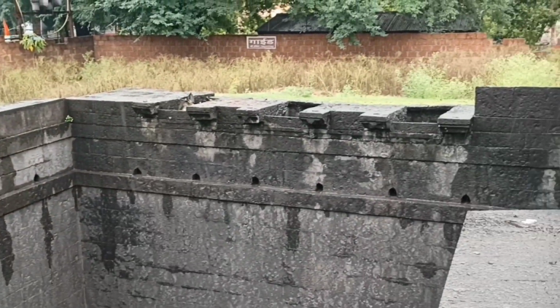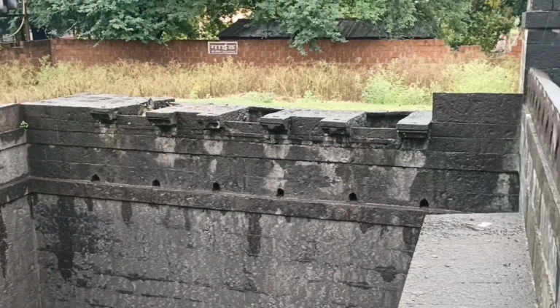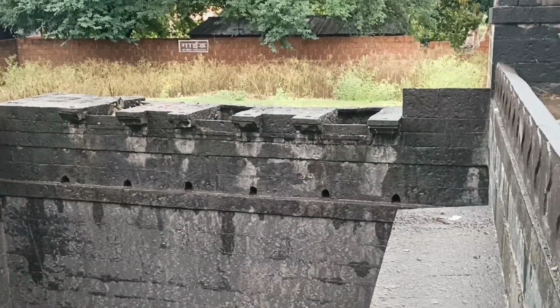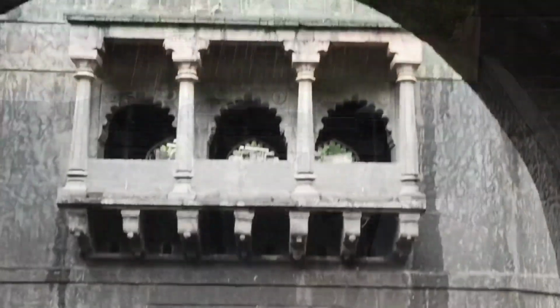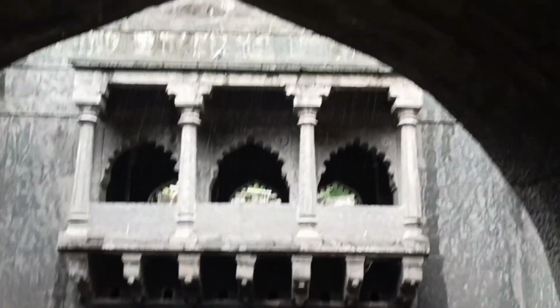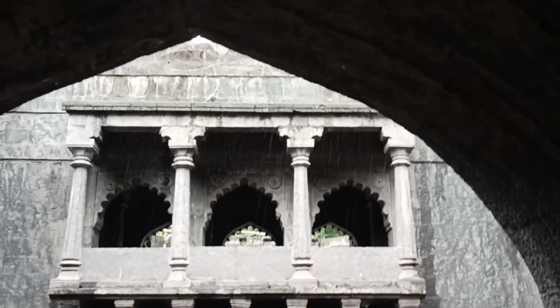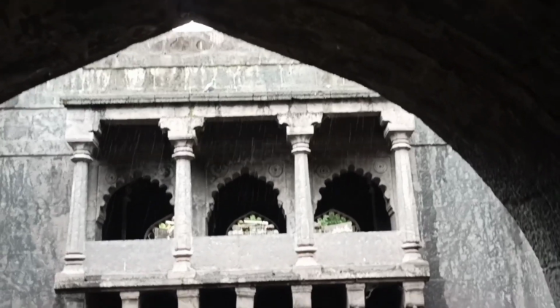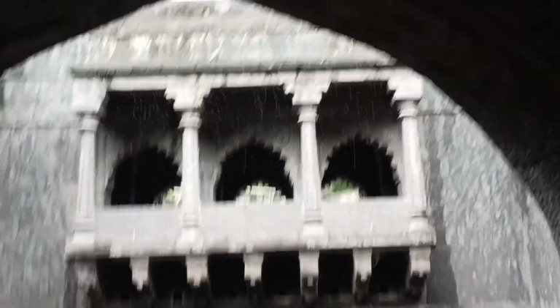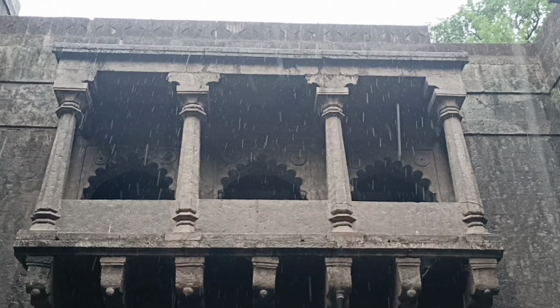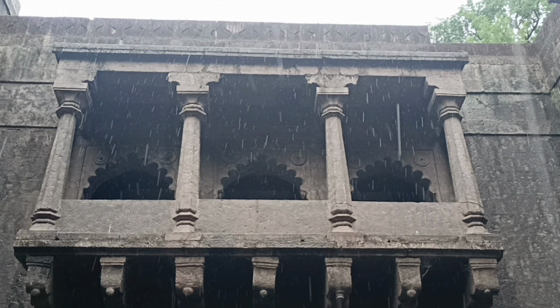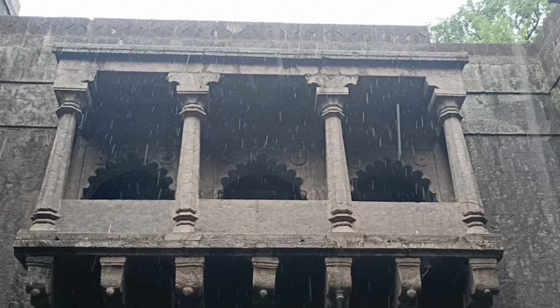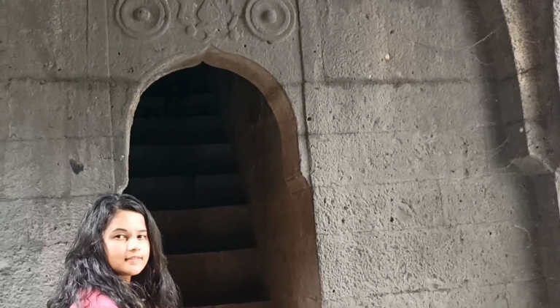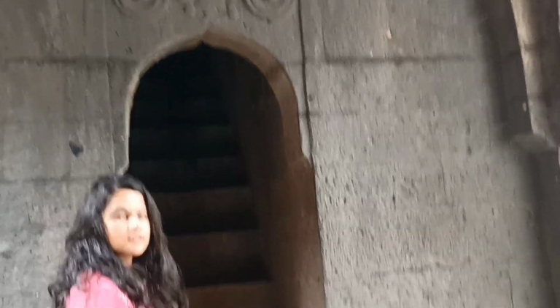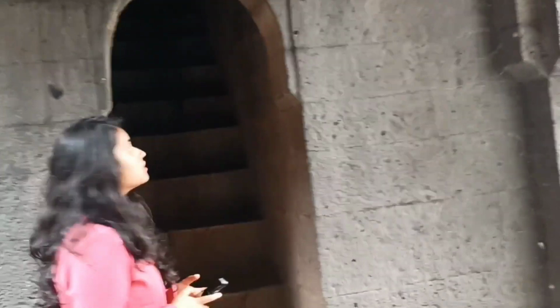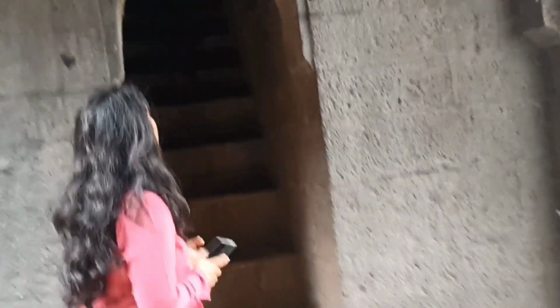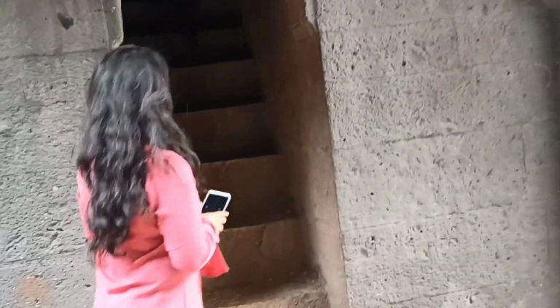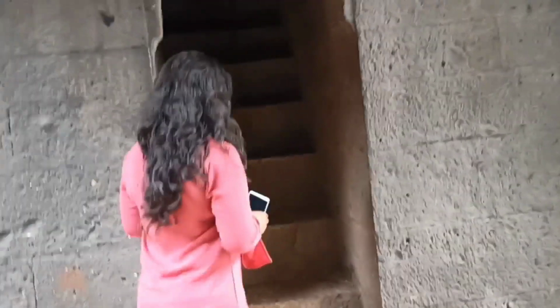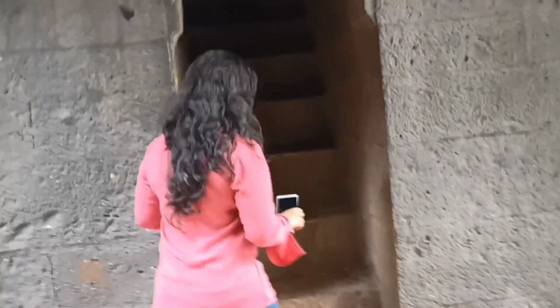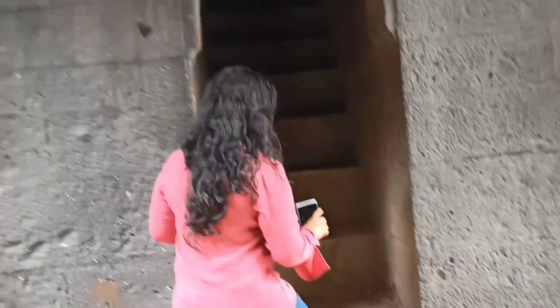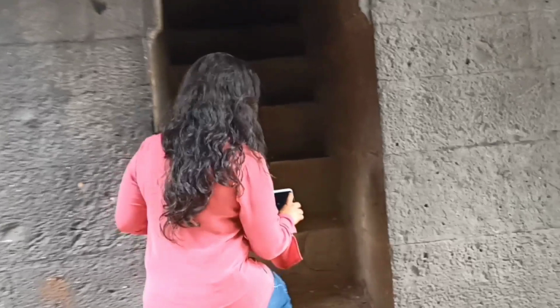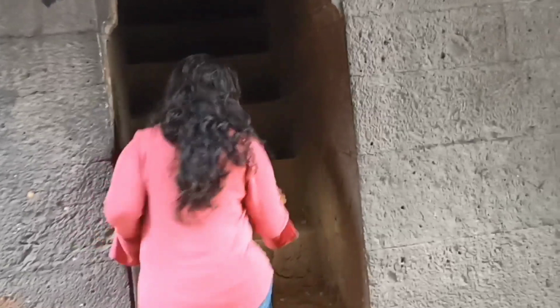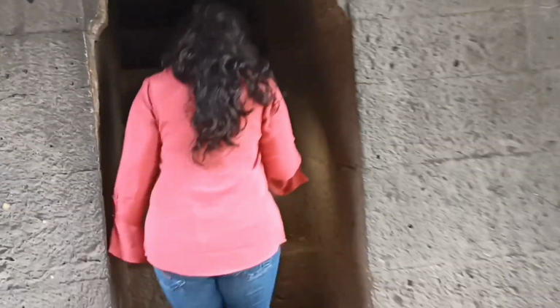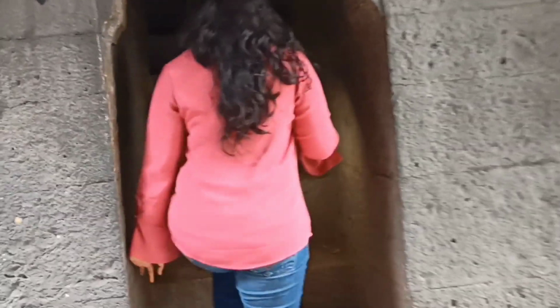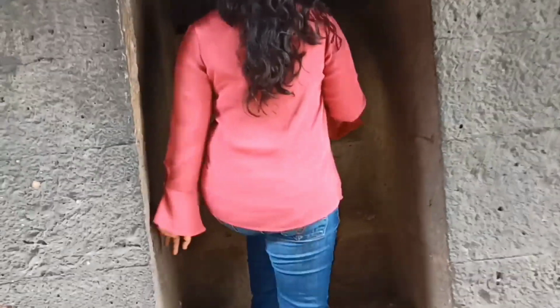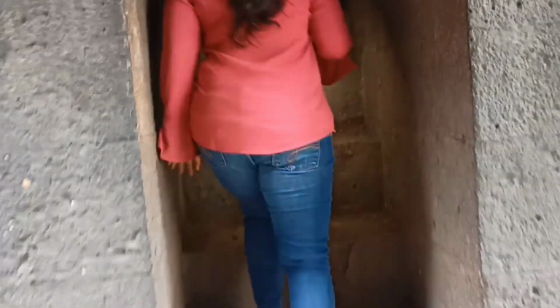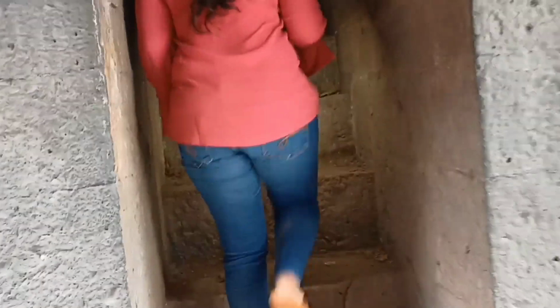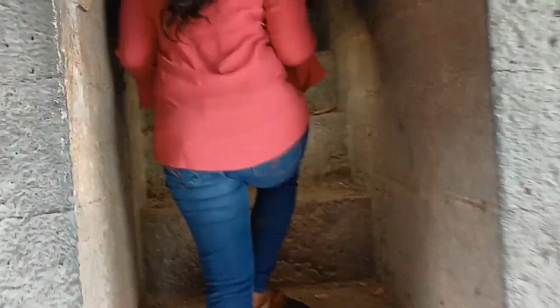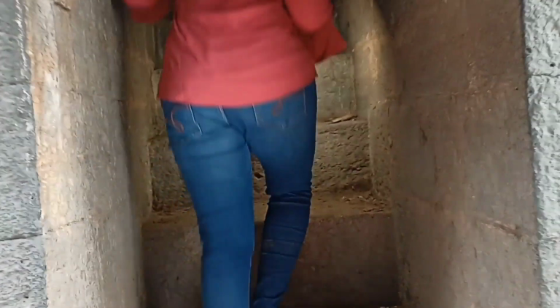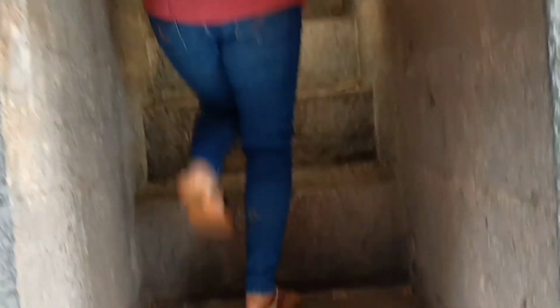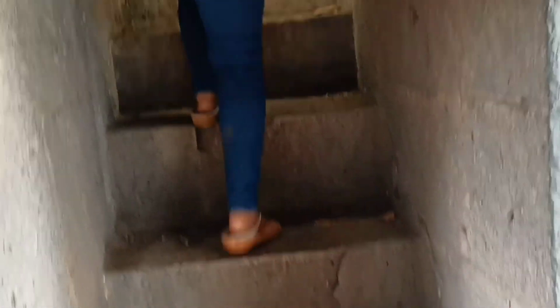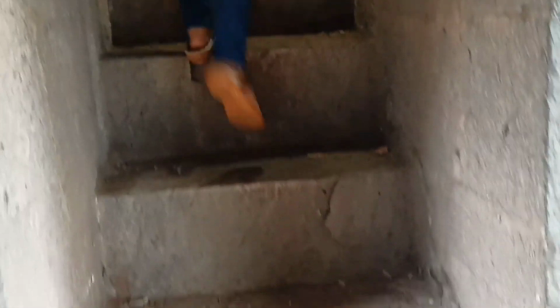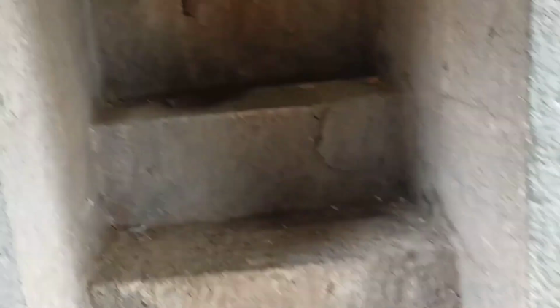Aur yaha pe ooper ek lookout gallery bhi hai. The gallery can be reached by a narrow chore darwaza from the side on the ground level. Now let's go through this narrow opening.